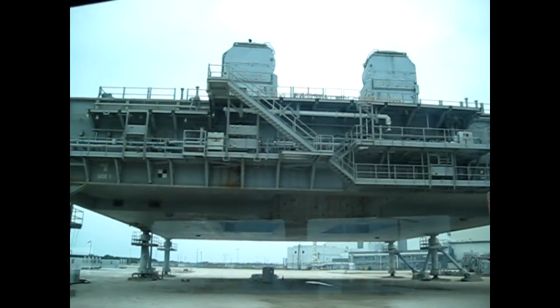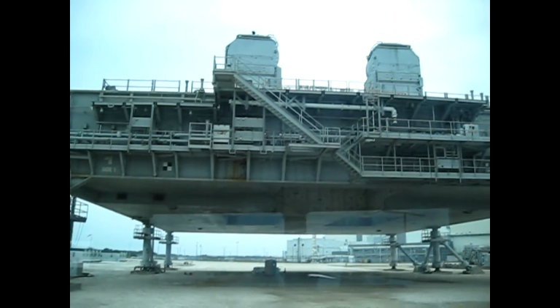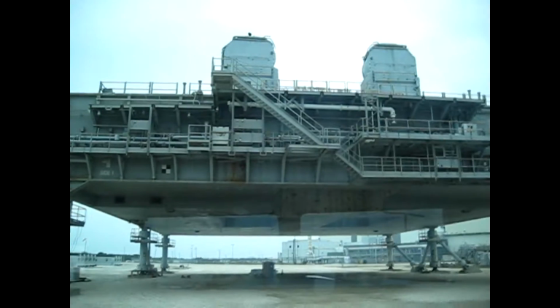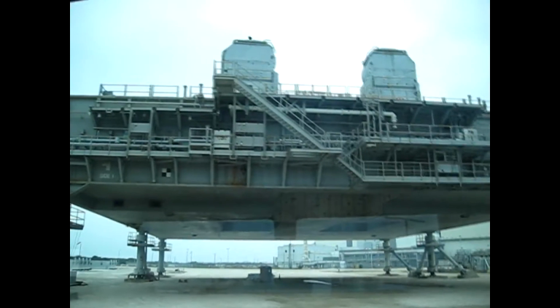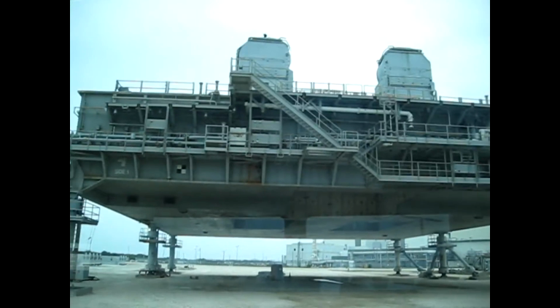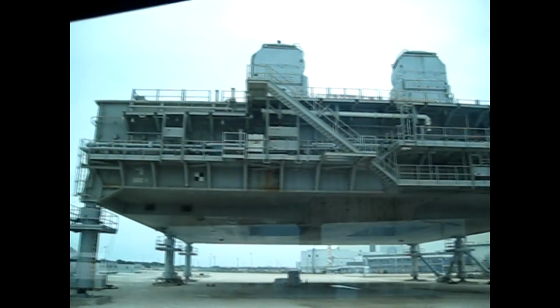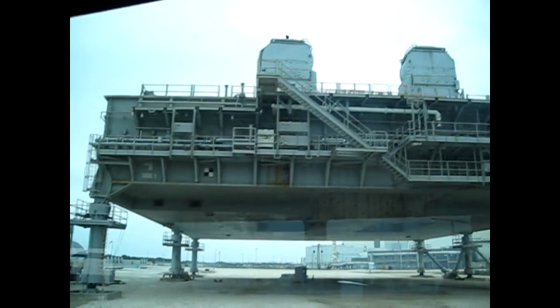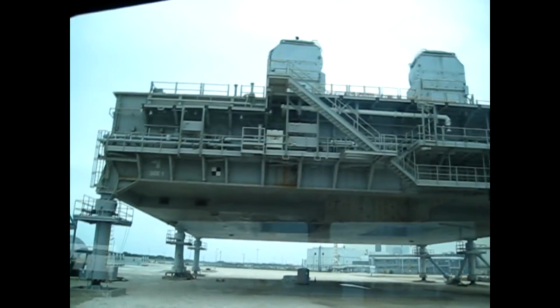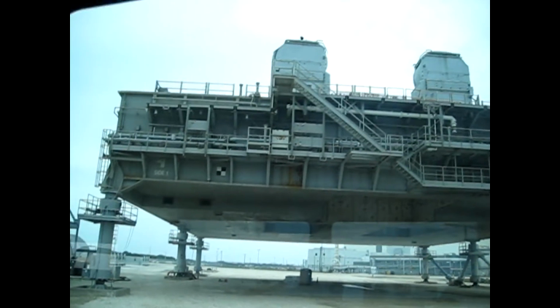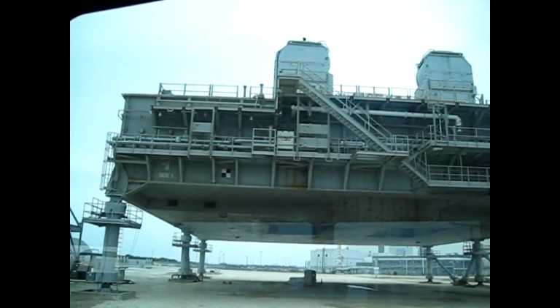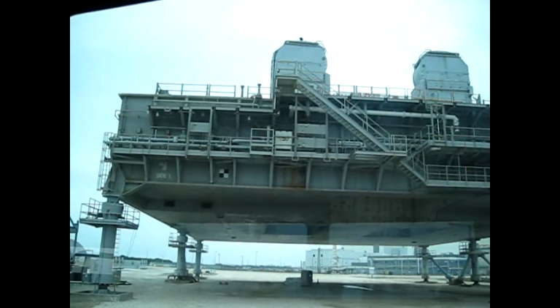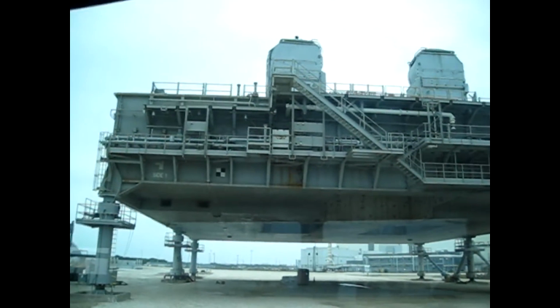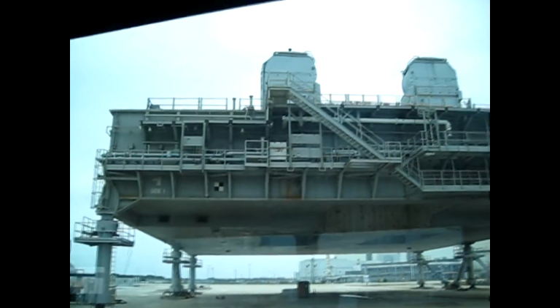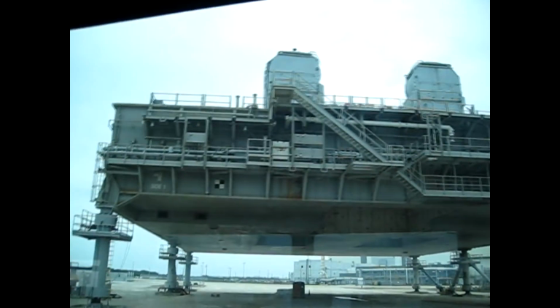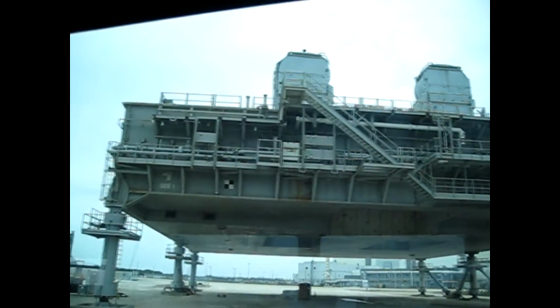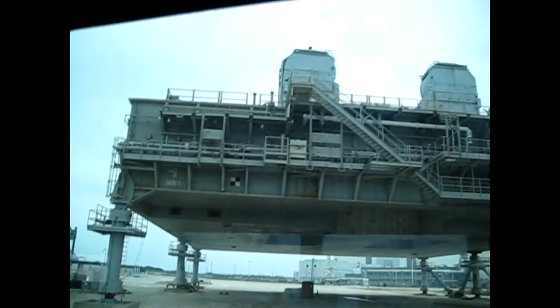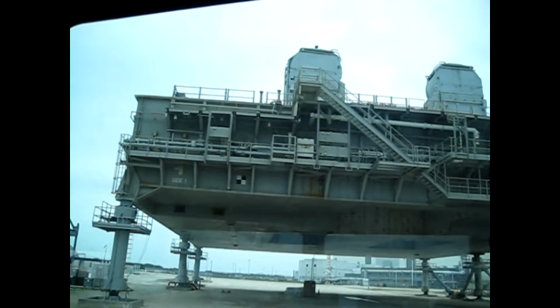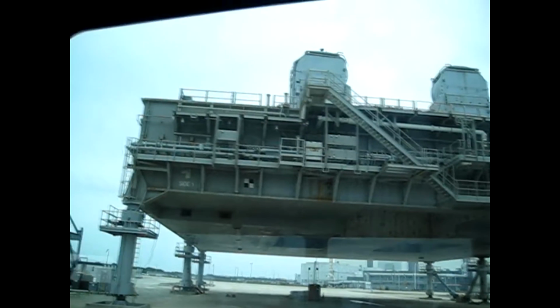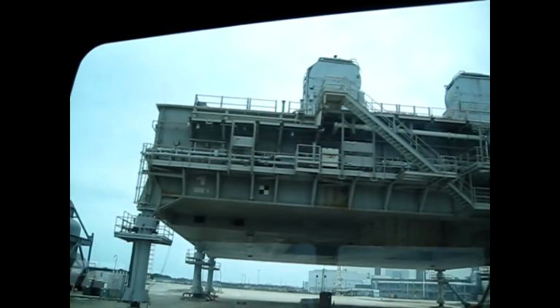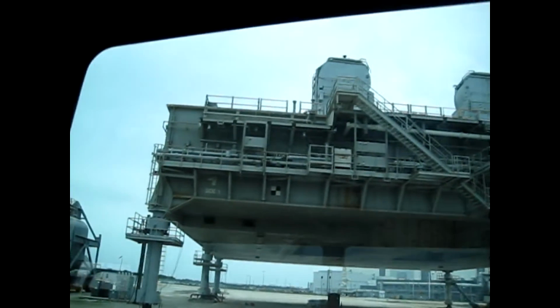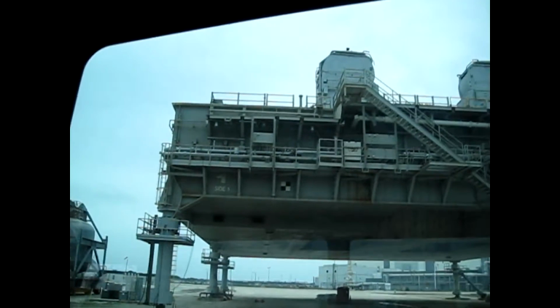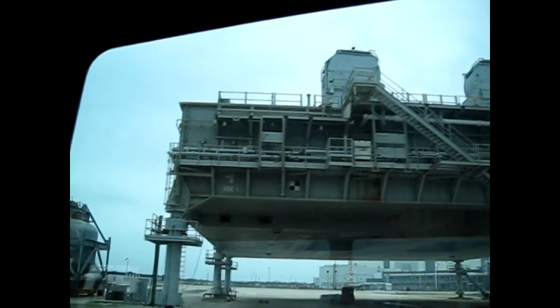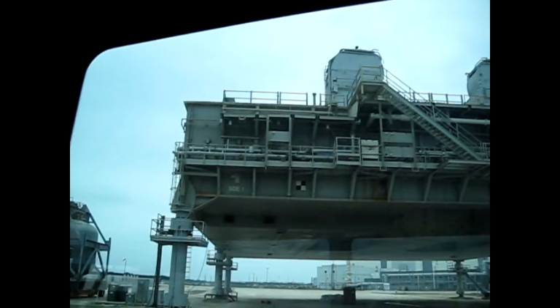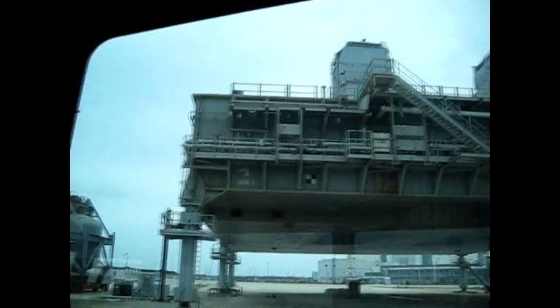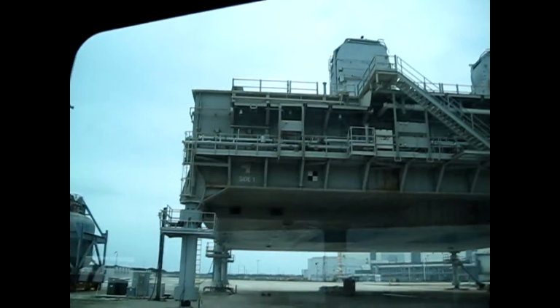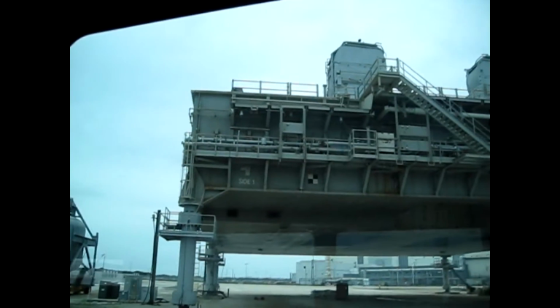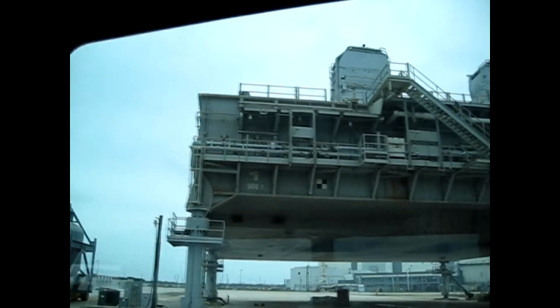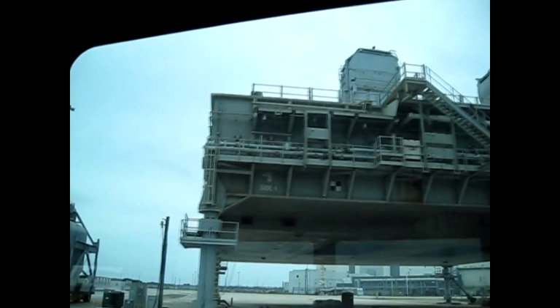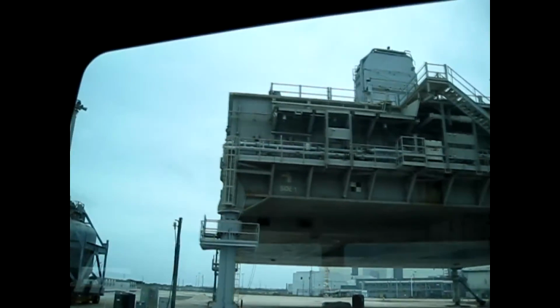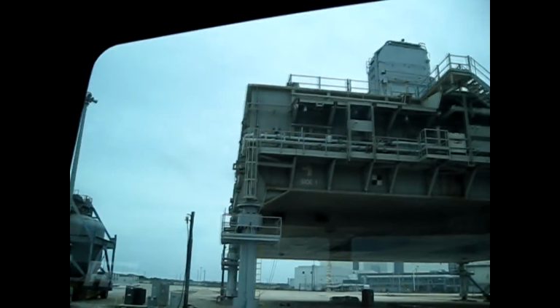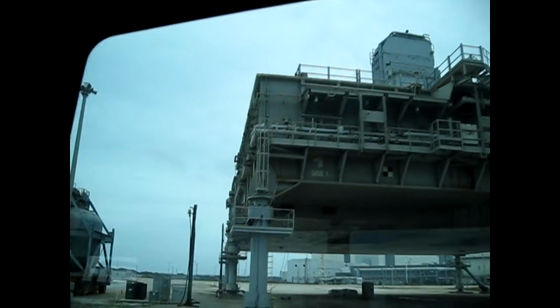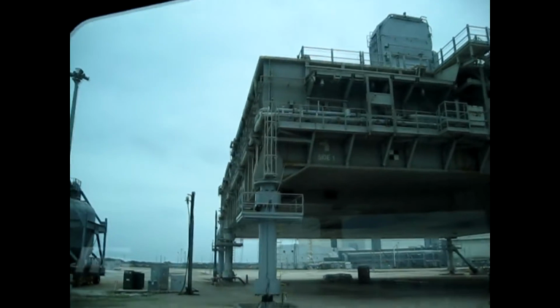The two large holes you see in the middle — right over the top of those is where your two solid rocket boosters would sit. The larger hole here is where your three shuttle main engines would be, right over the top of that.